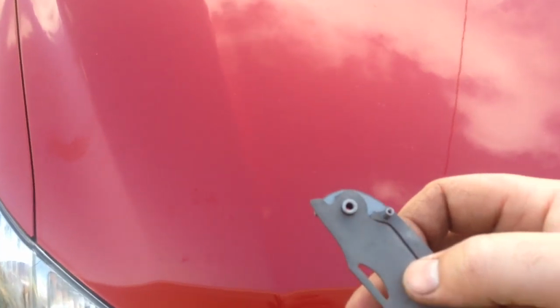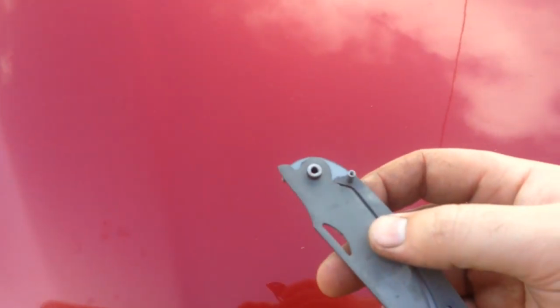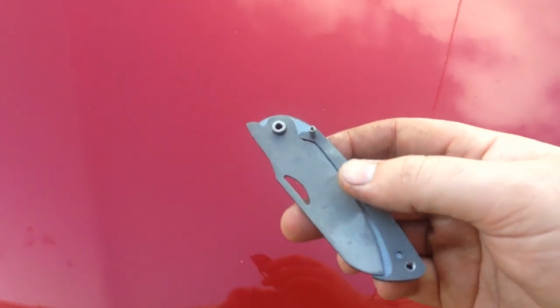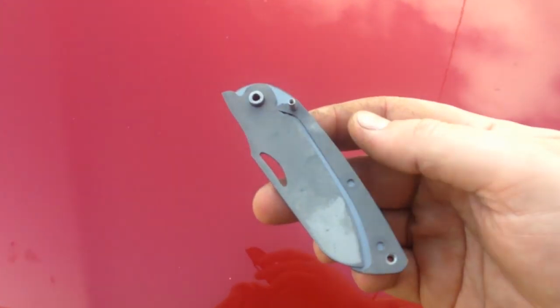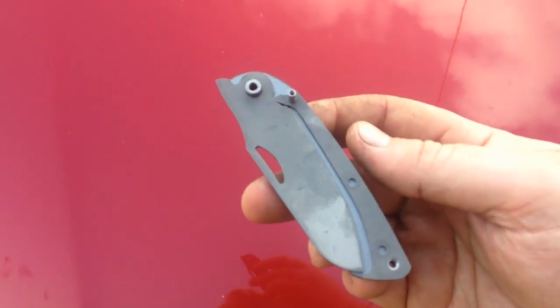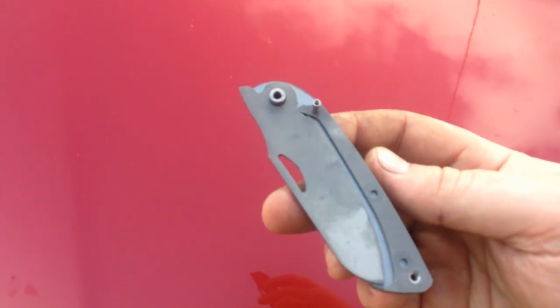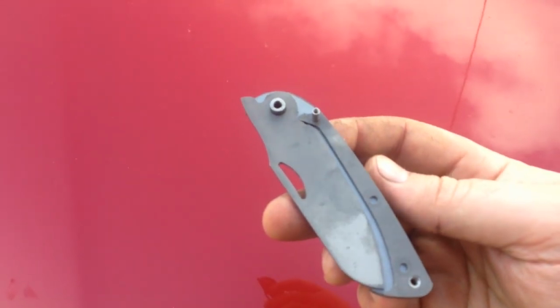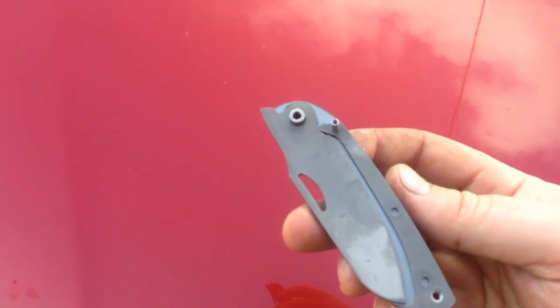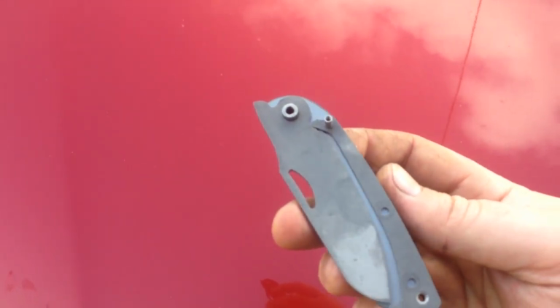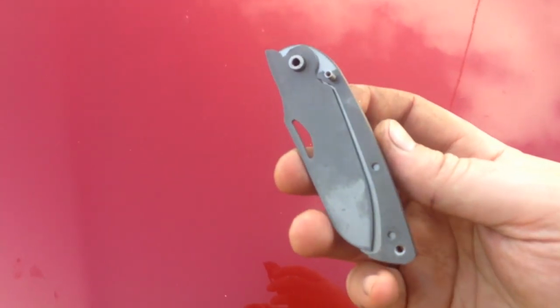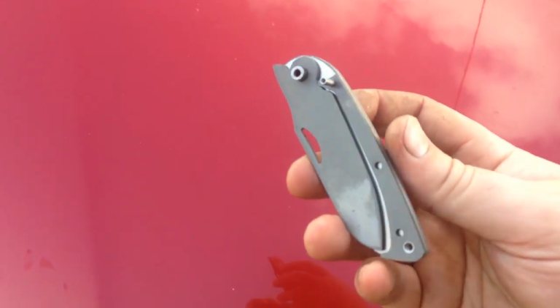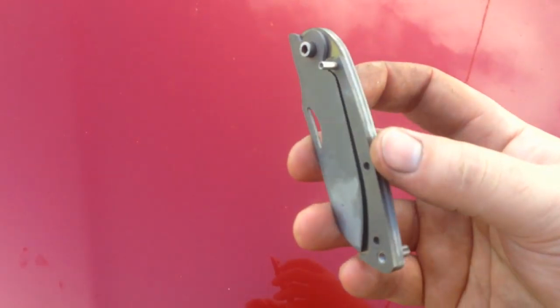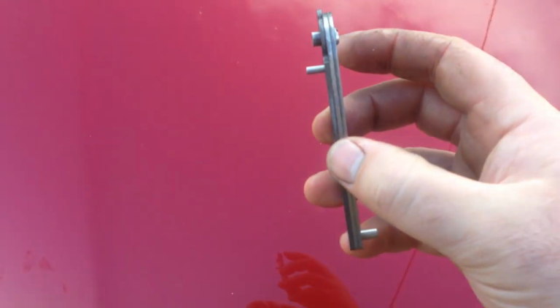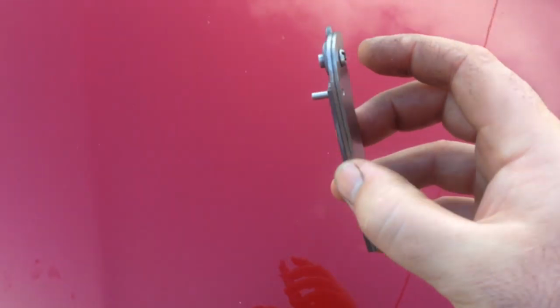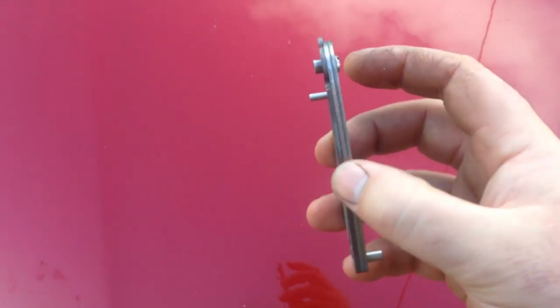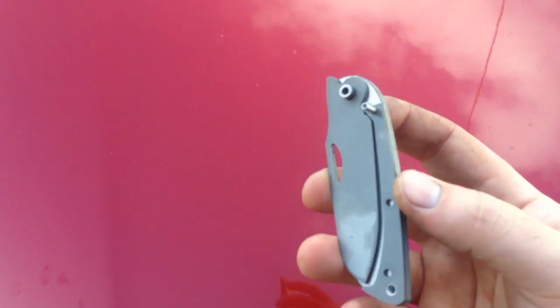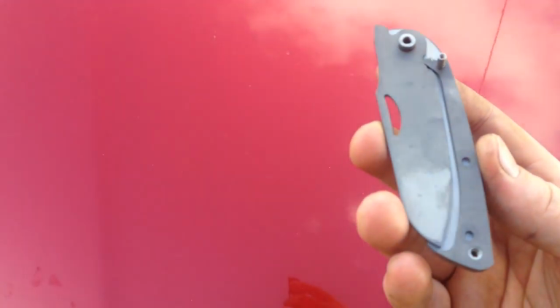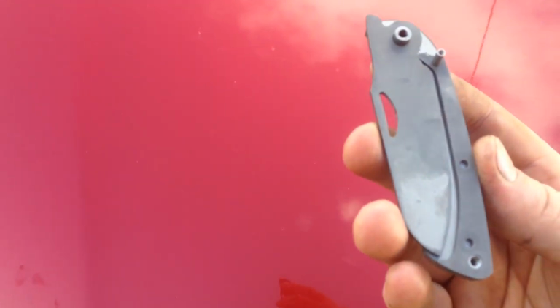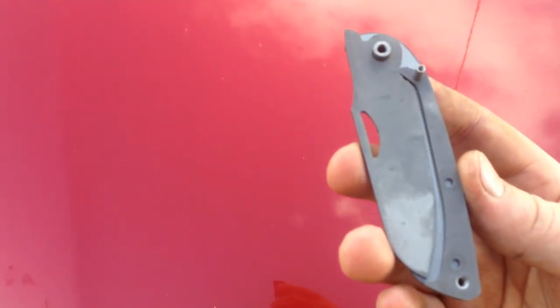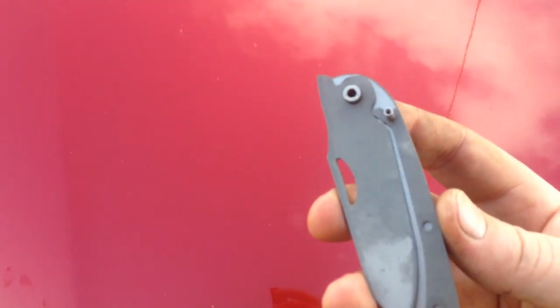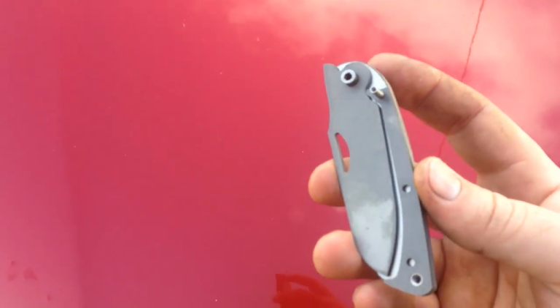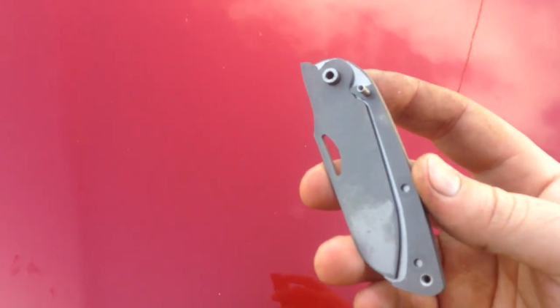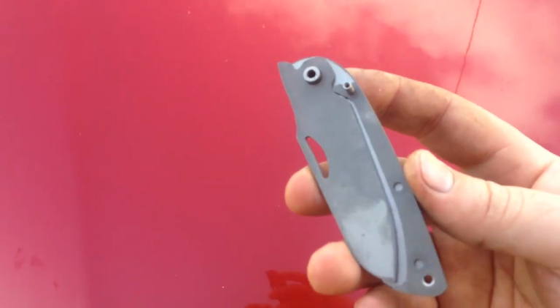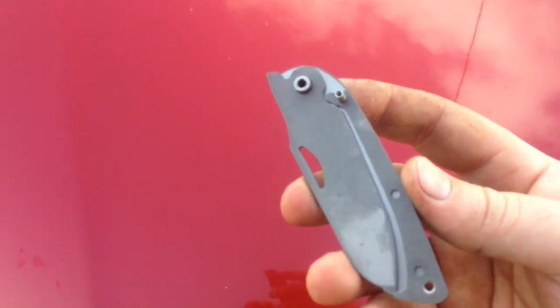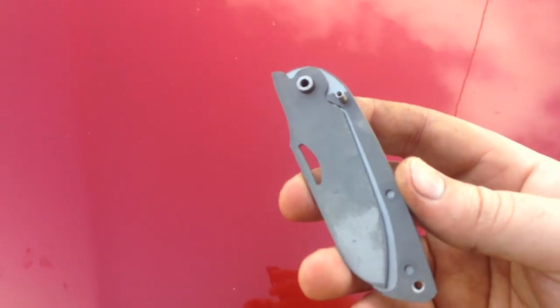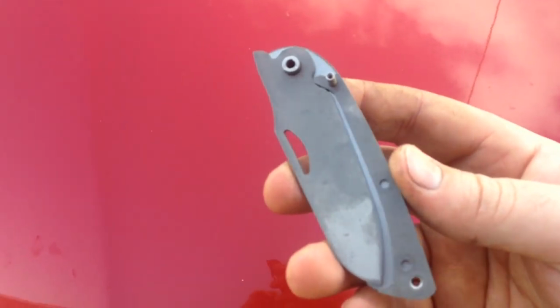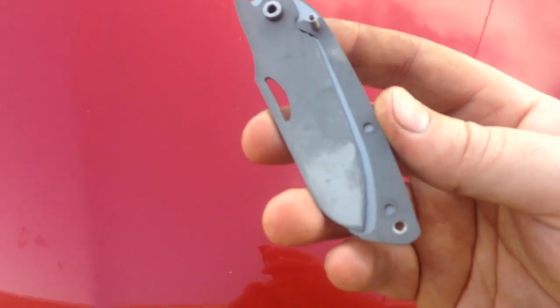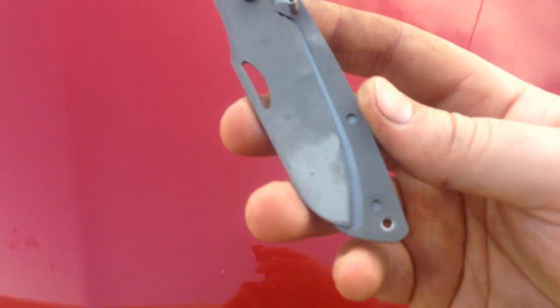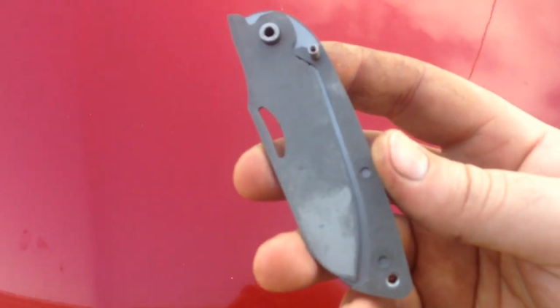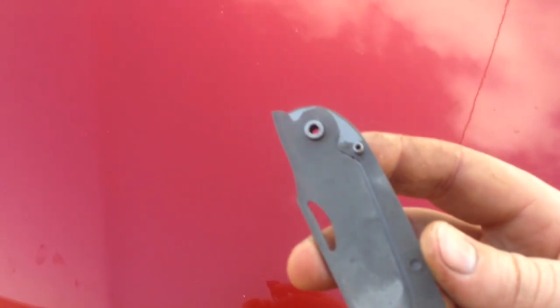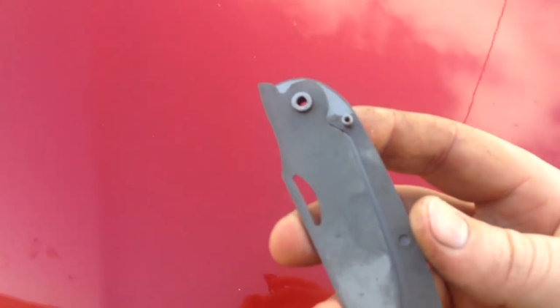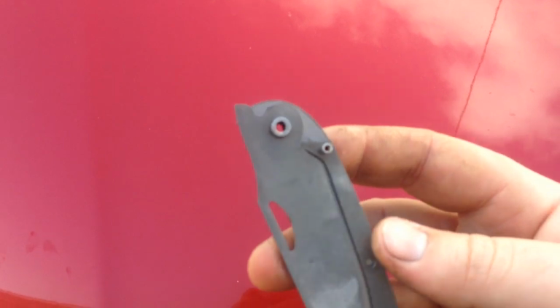Hey, Kylie here. I thought I'd do a quick little video while I was assembling and making this friction folder to show how the internal pieces work — the simplicity of it.